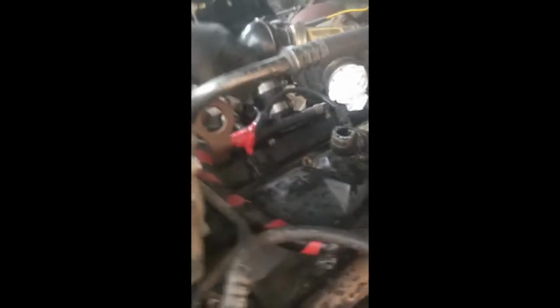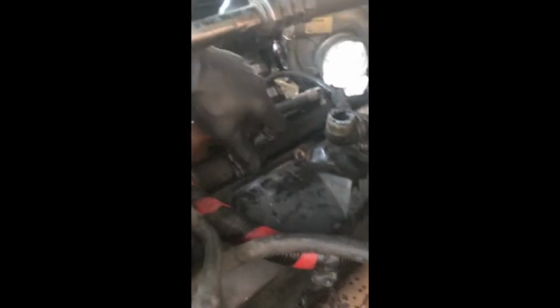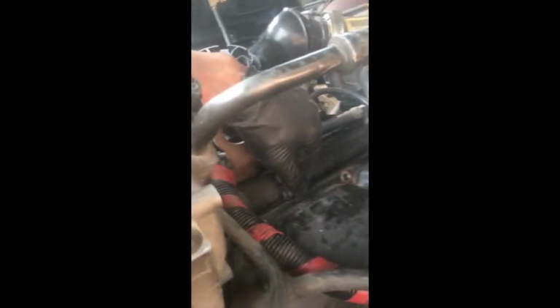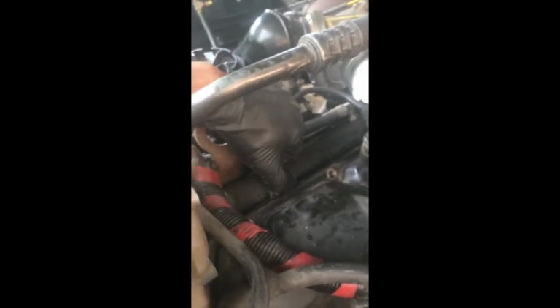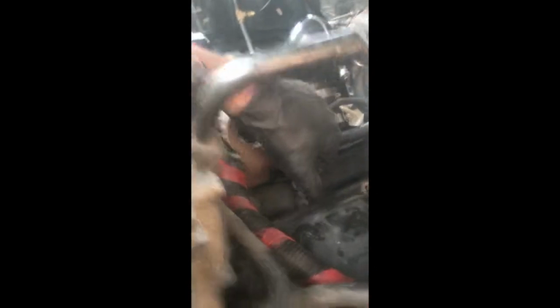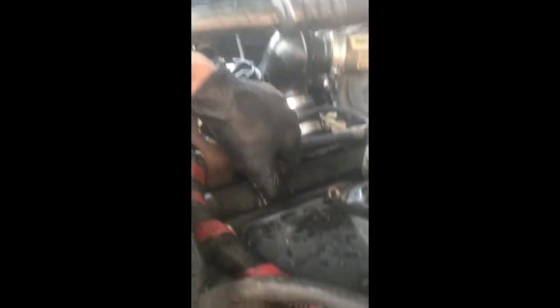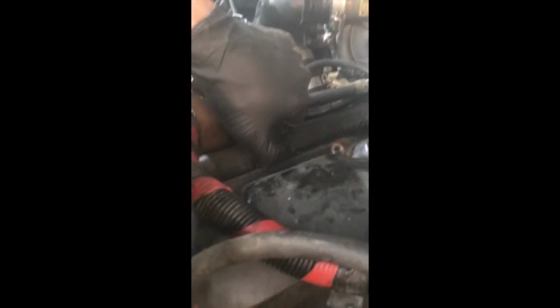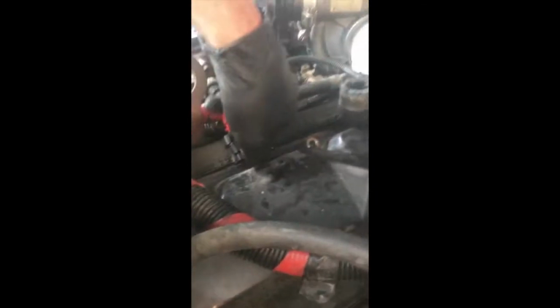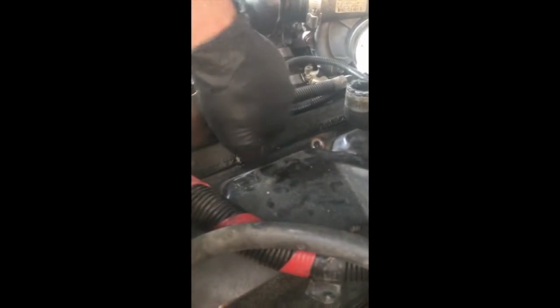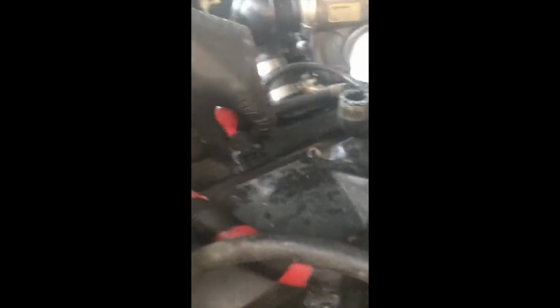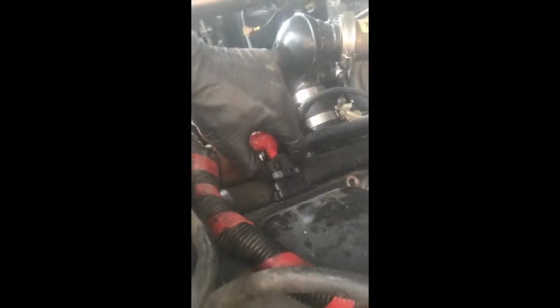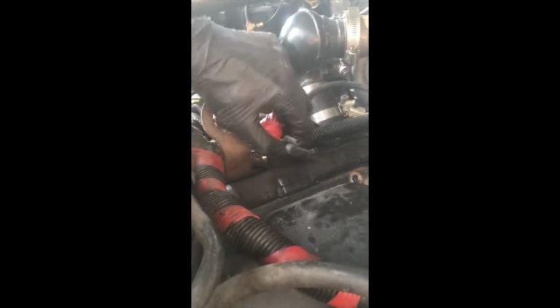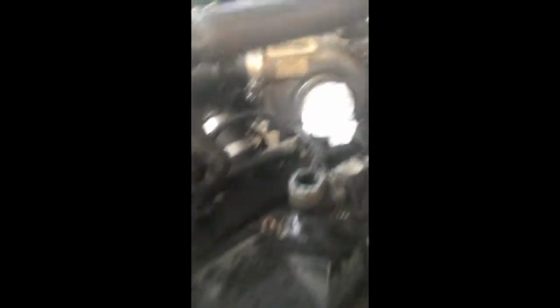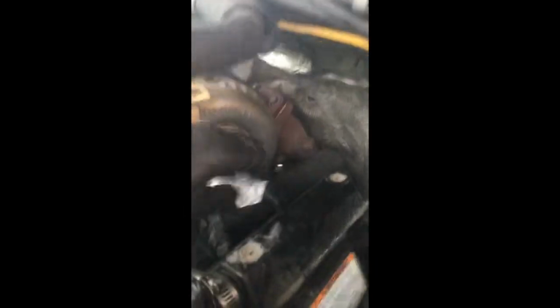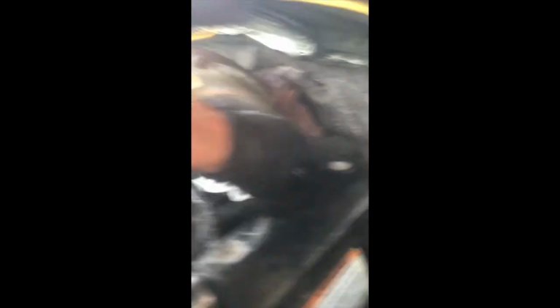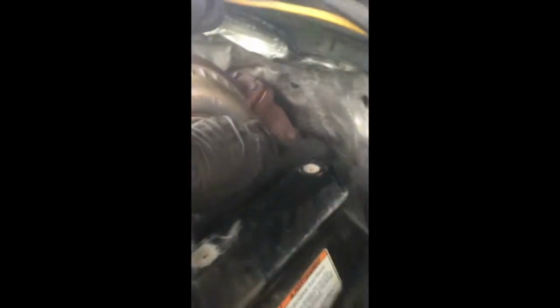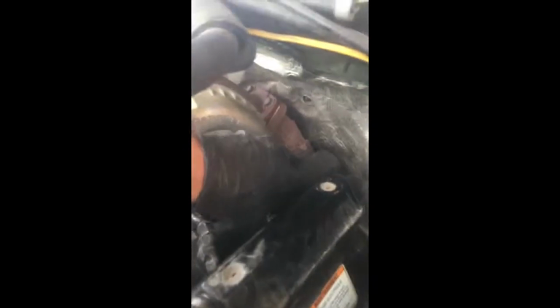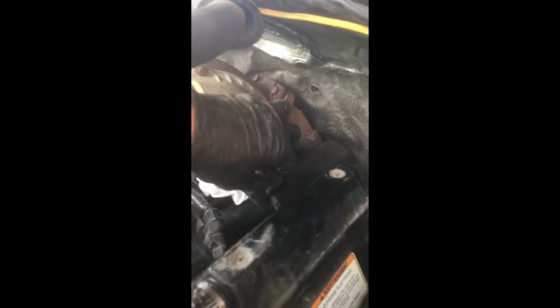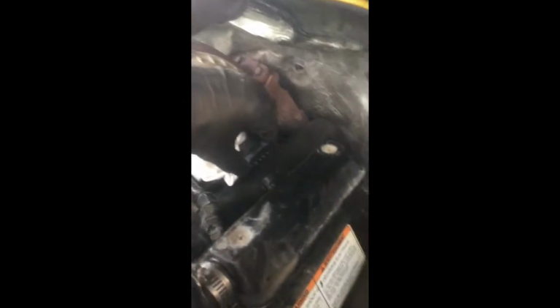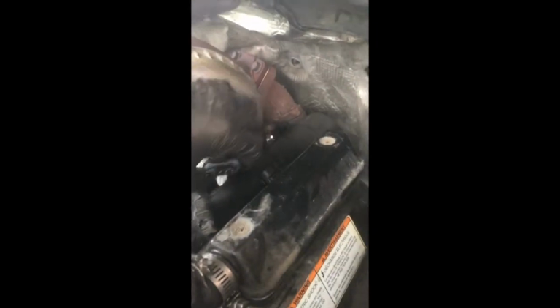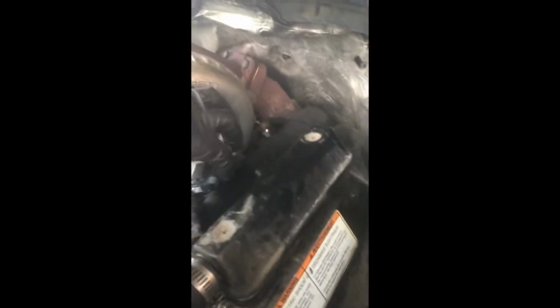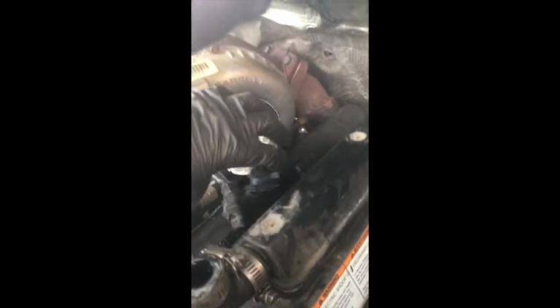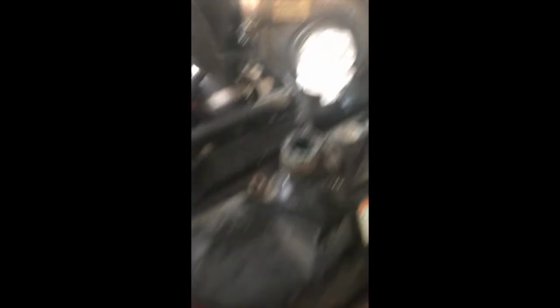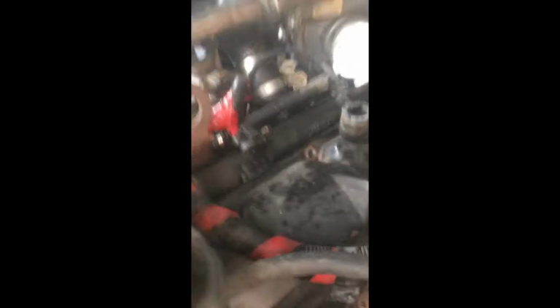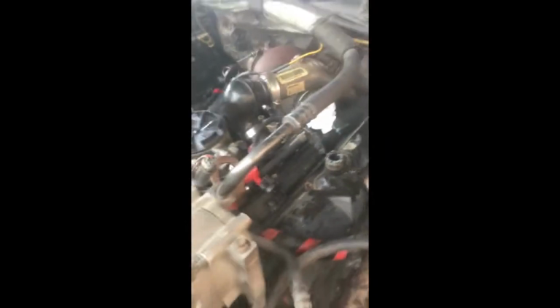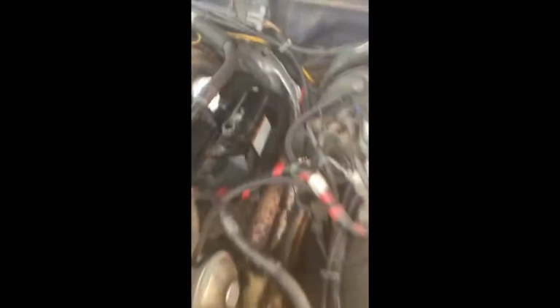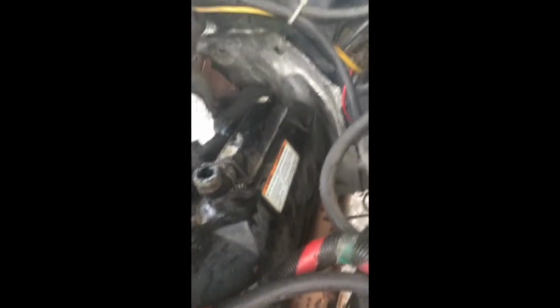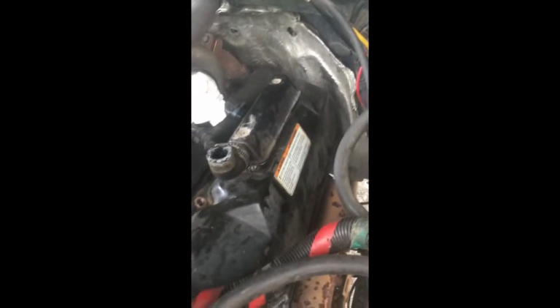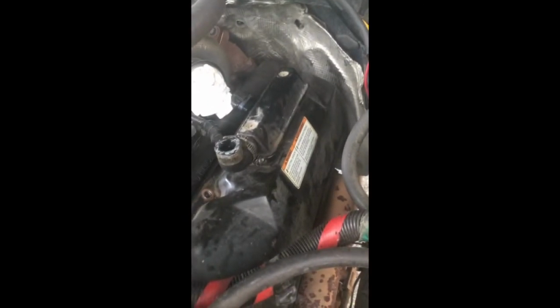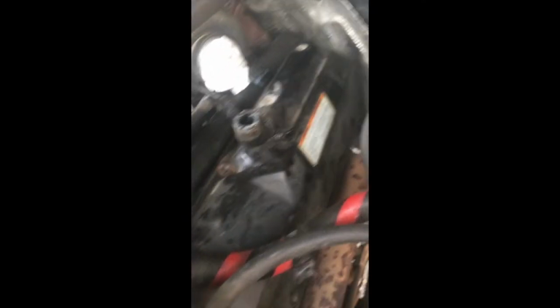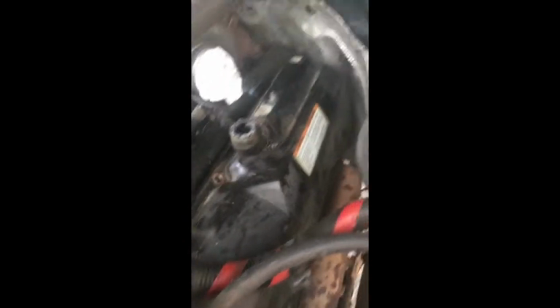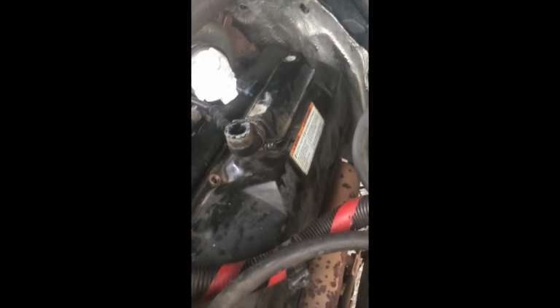Now unclipping these little guys - got one more in the back. Alright, we are ready to remove the valve cover gasket. Got all the valve cover gasket bolts off.